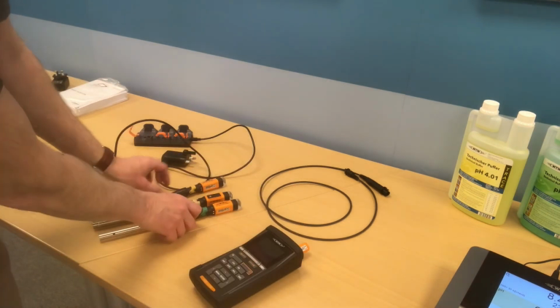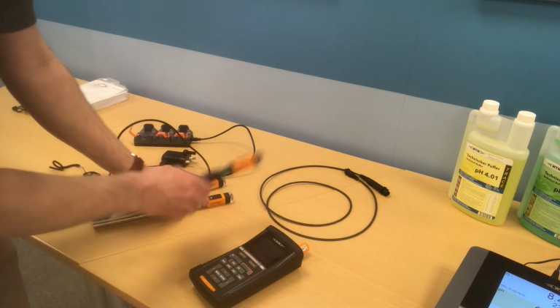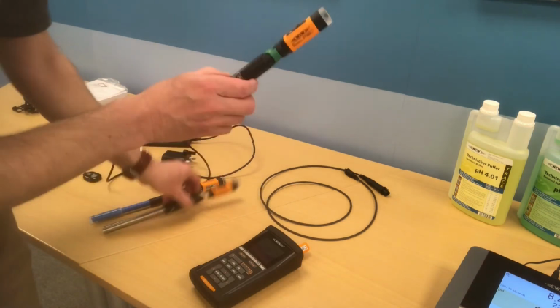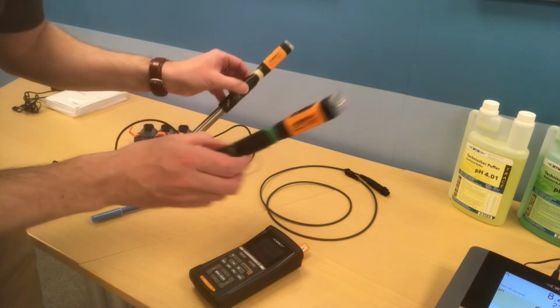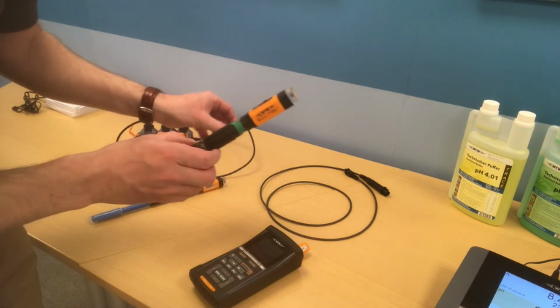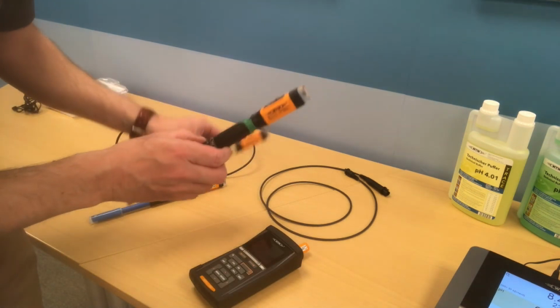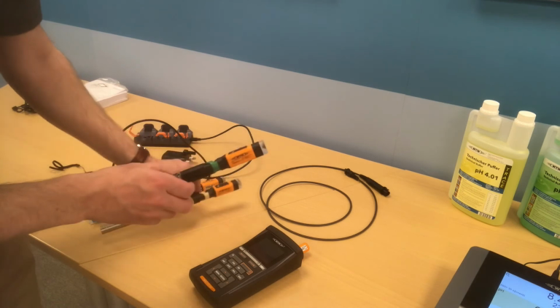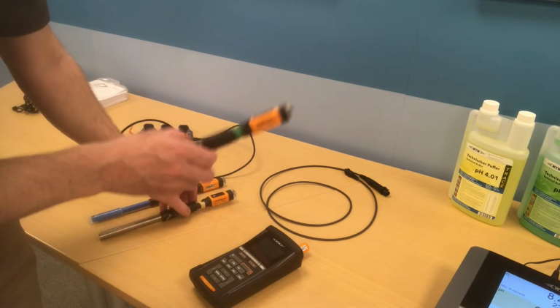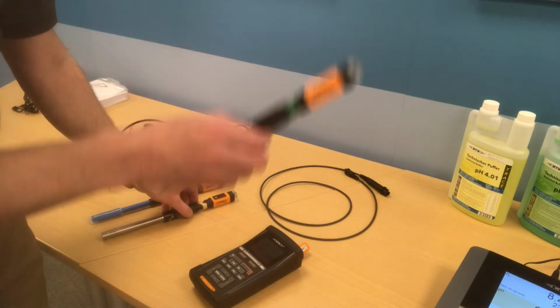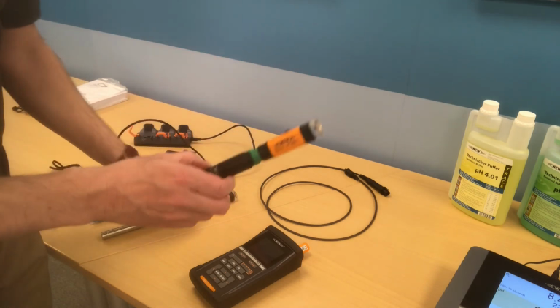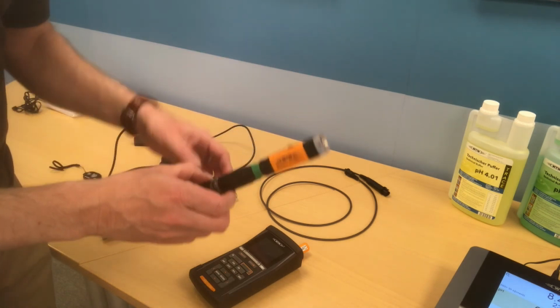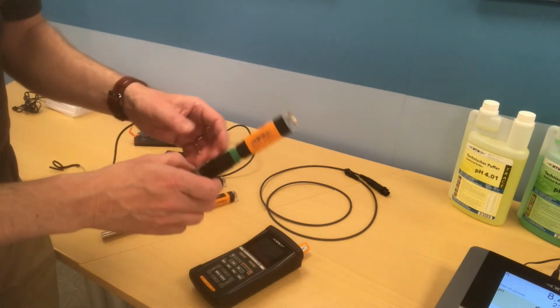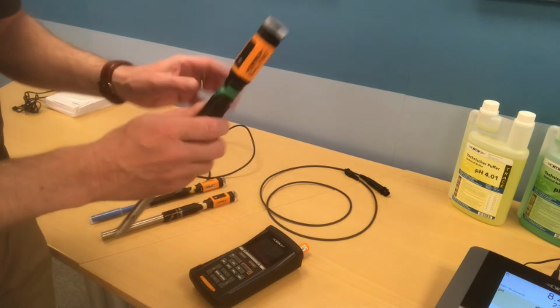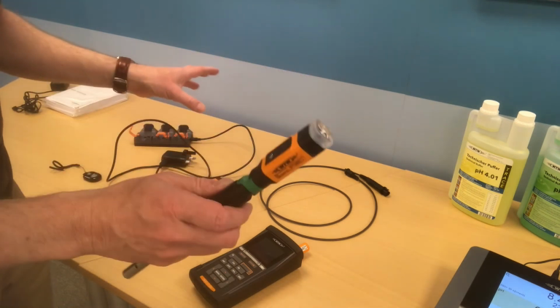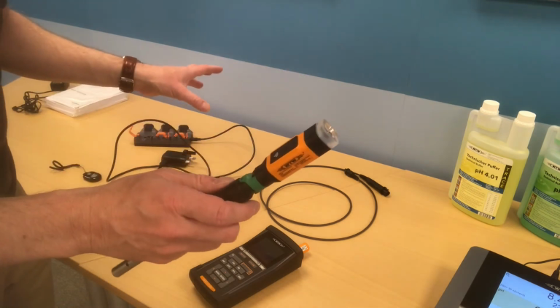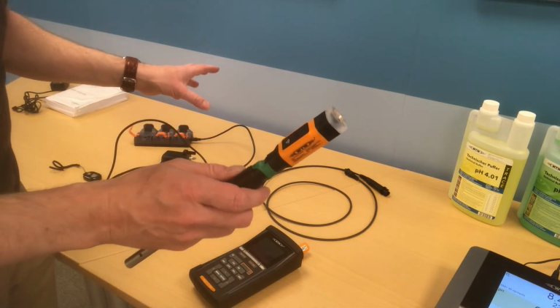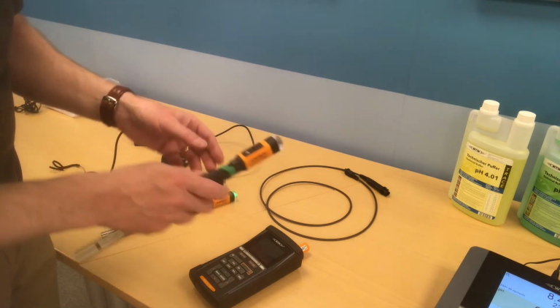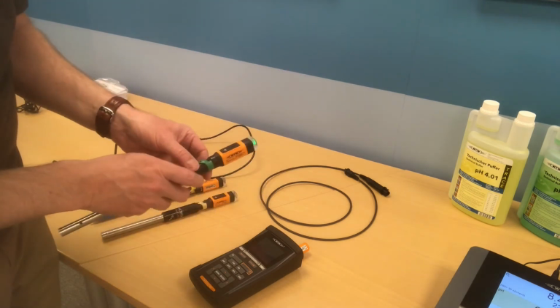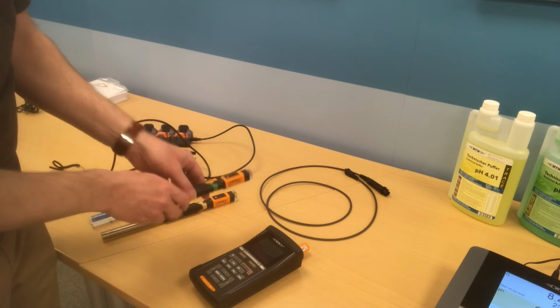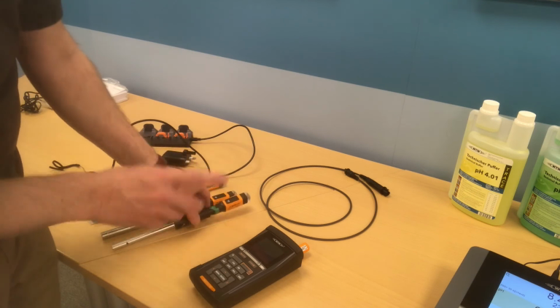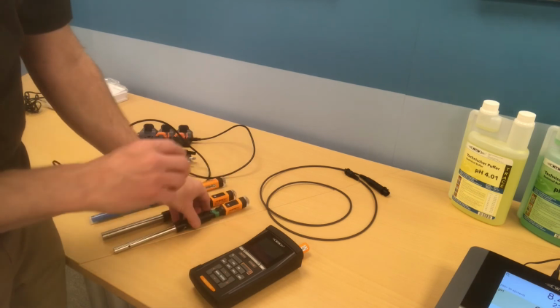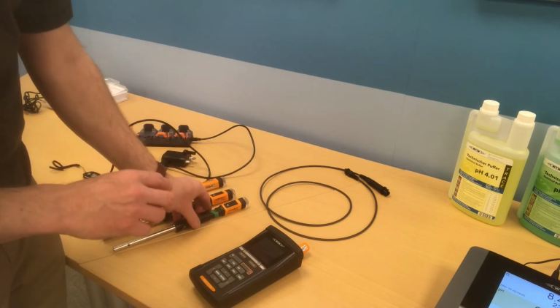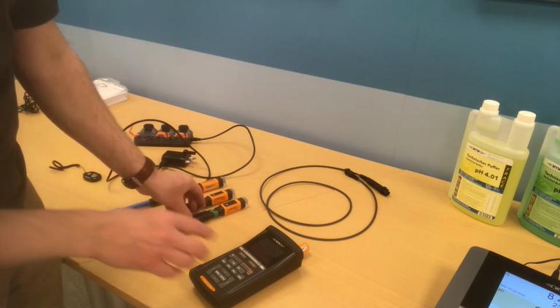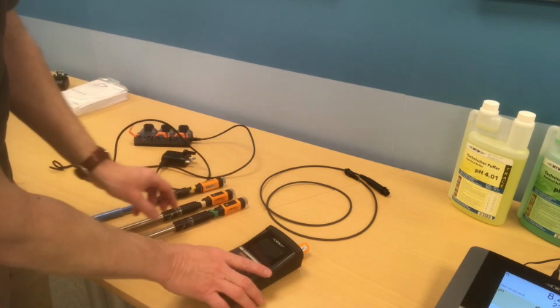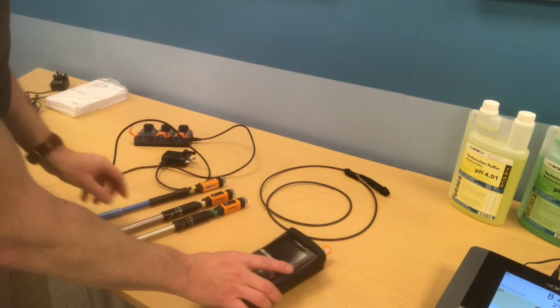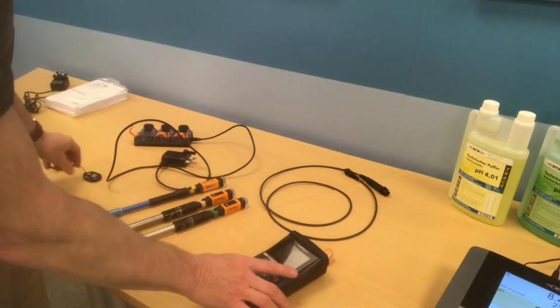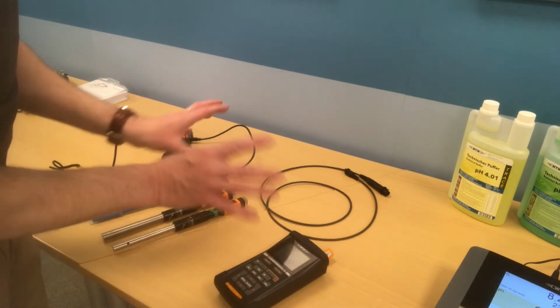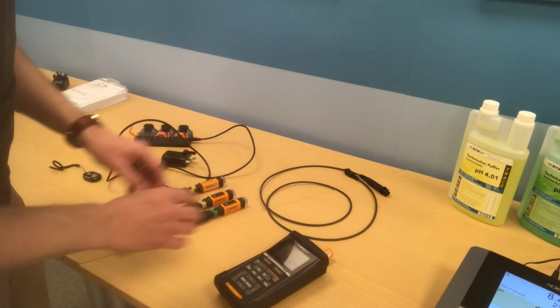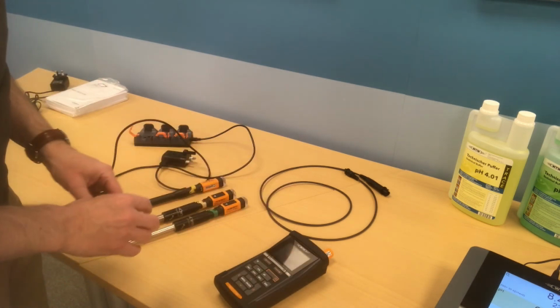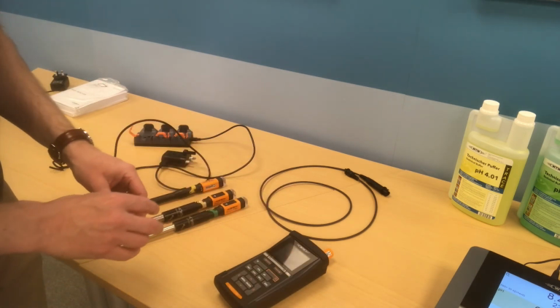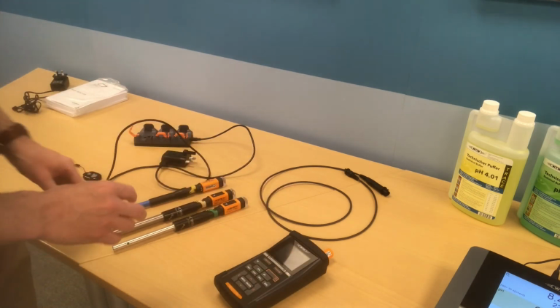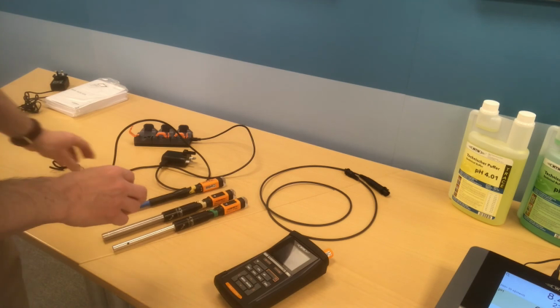These probes can be used simultaneously — three different people could use these probes in different parts of the laboratory, as long as they remain within 10 metres of the meter itself, sending data simultaneously to the meter.